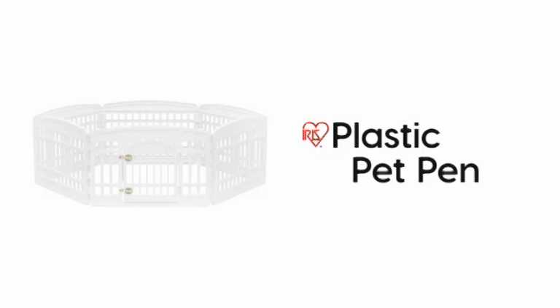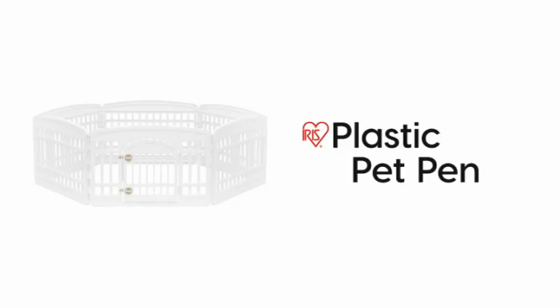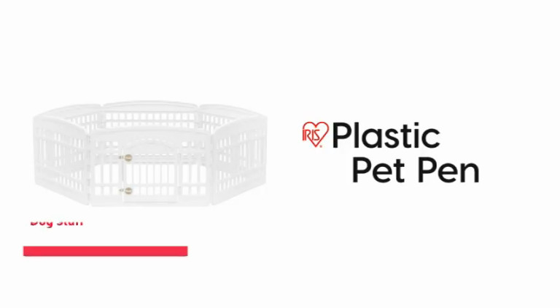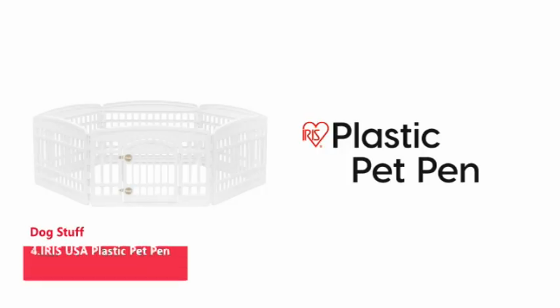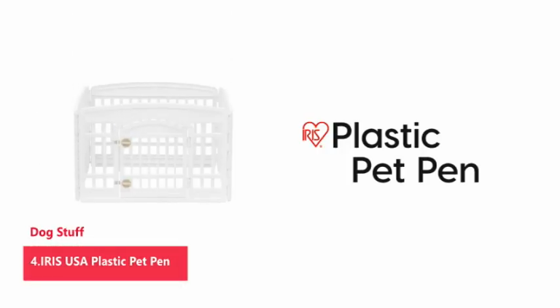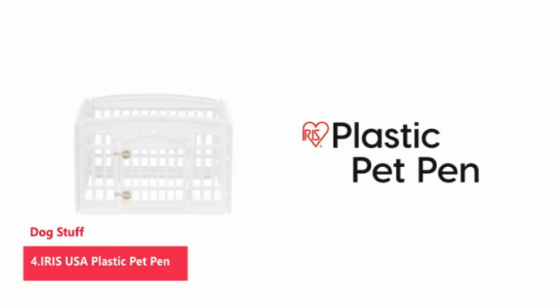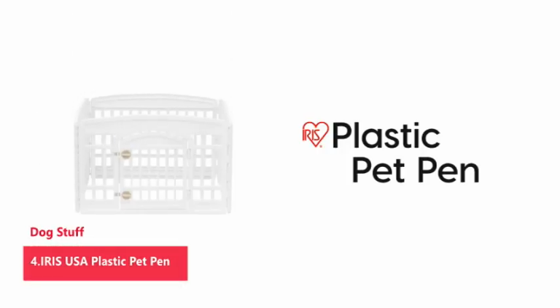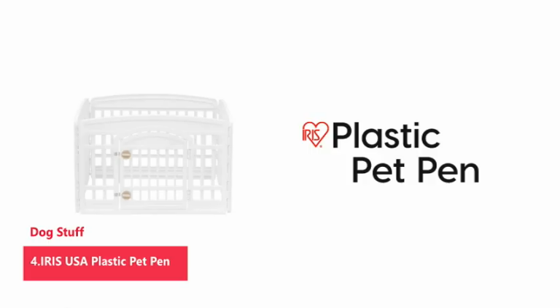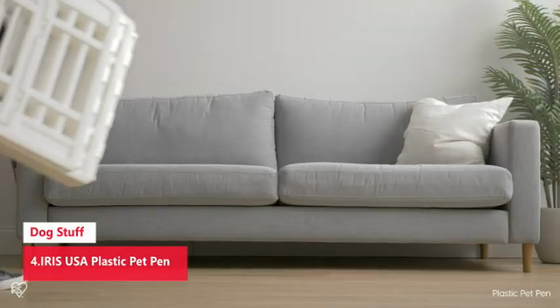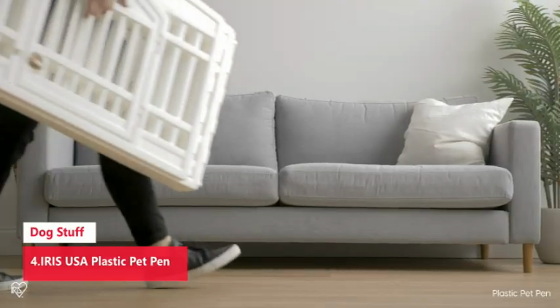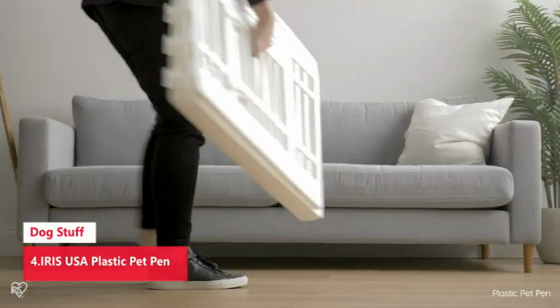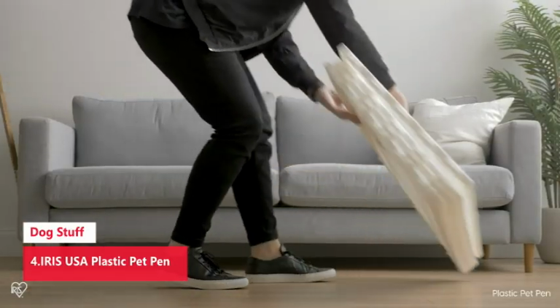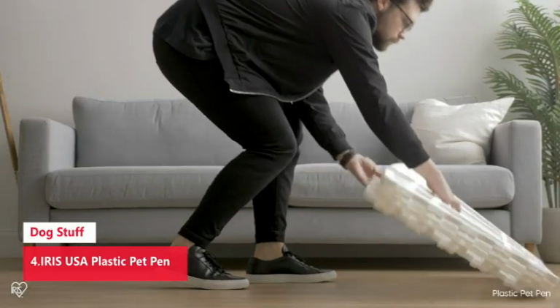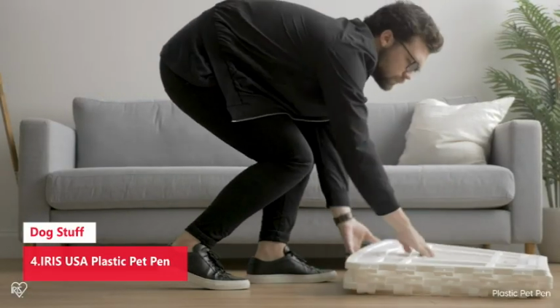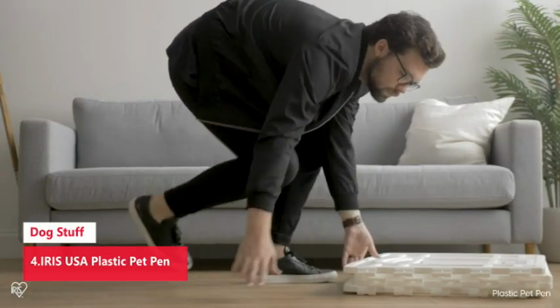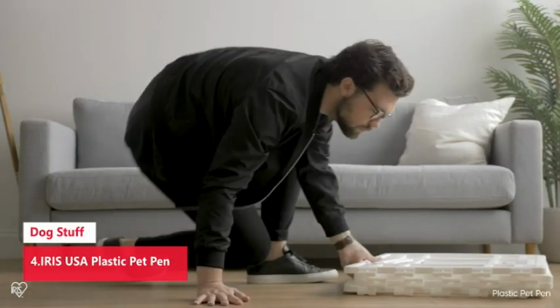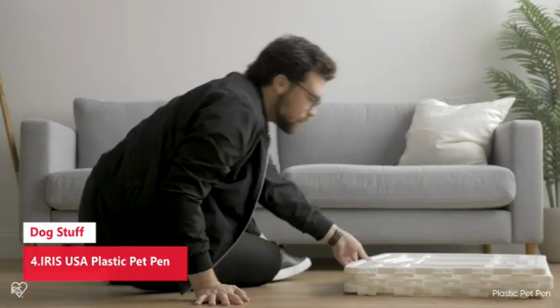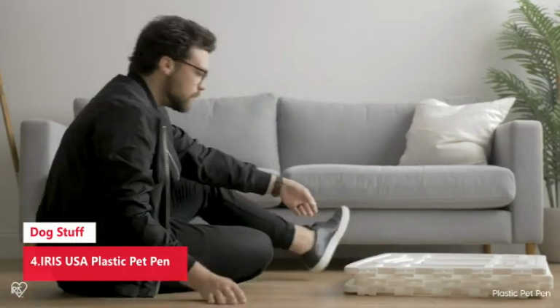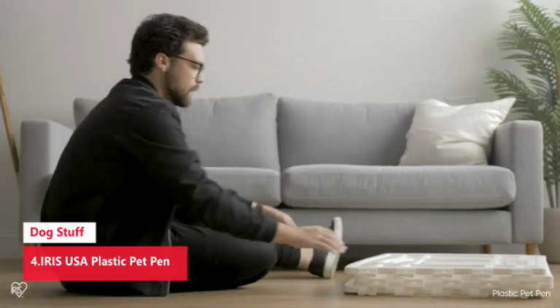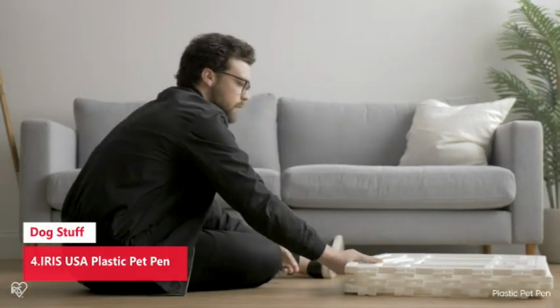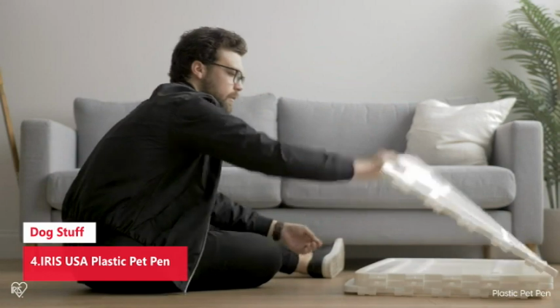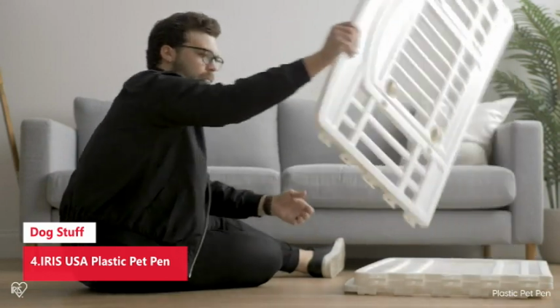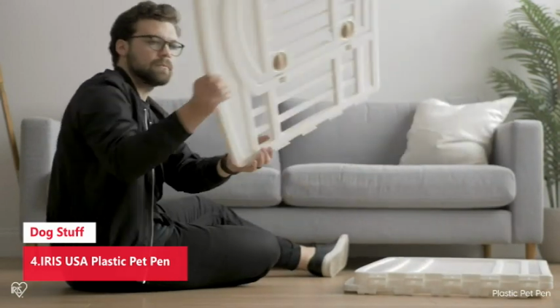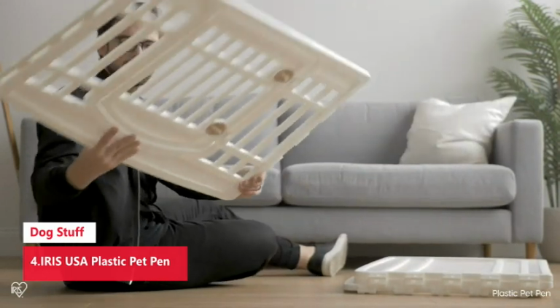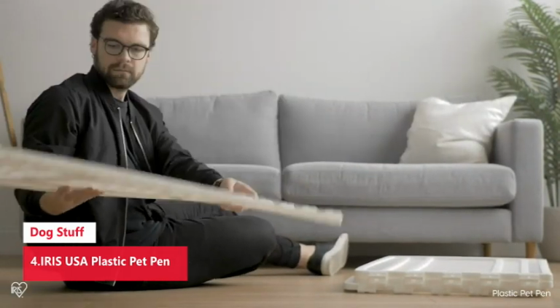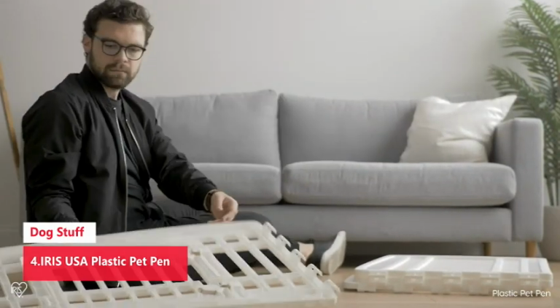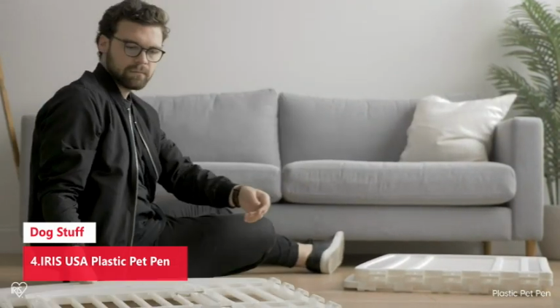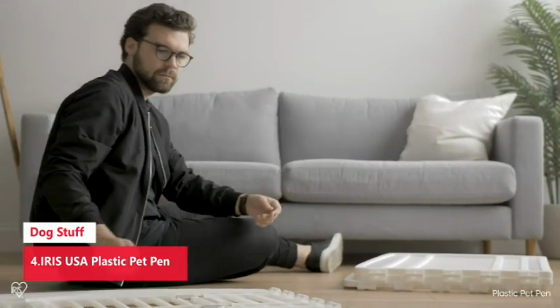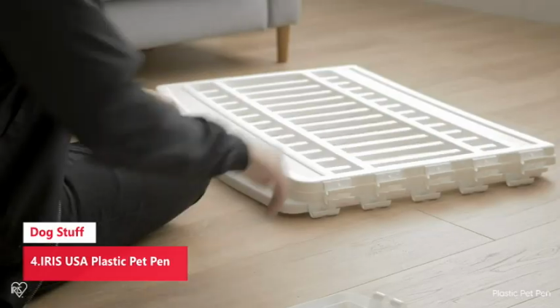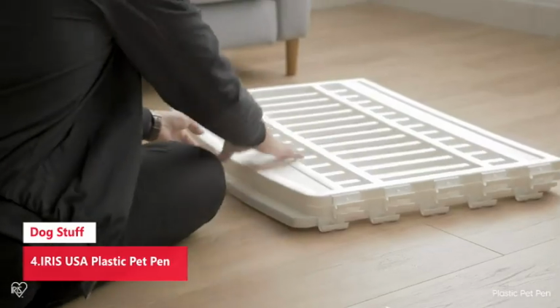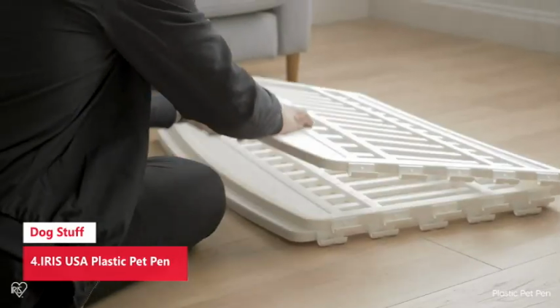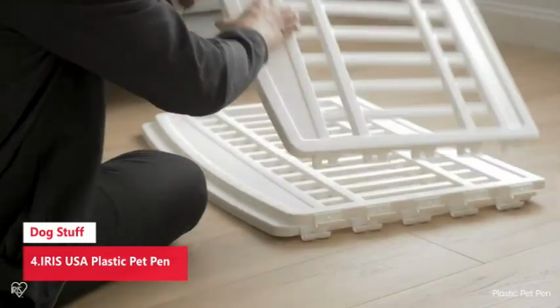Number 4: Iris USA Plastic Pet Pen. Portable and can be positioned in different shapes to best suit your needs. Functions as a dog play yard, play gate, dog fence, and more, made of durable molded plastic.